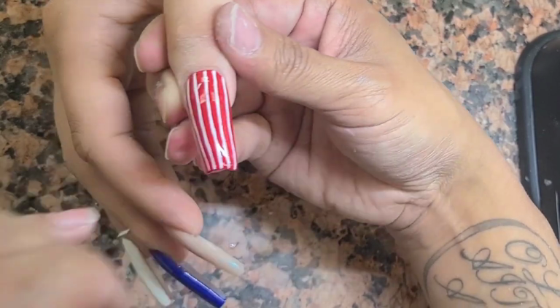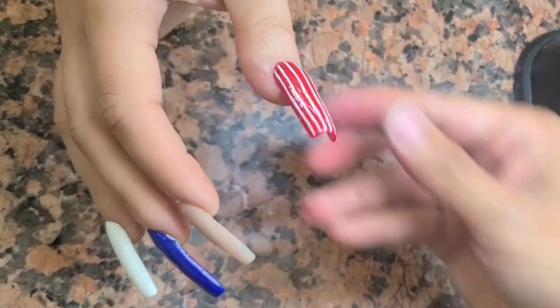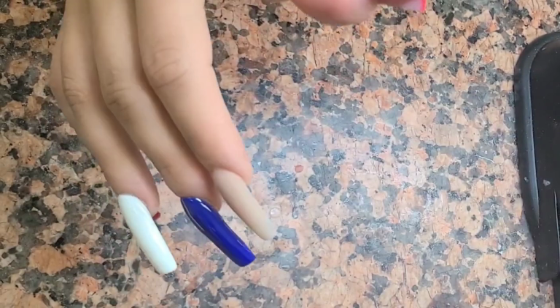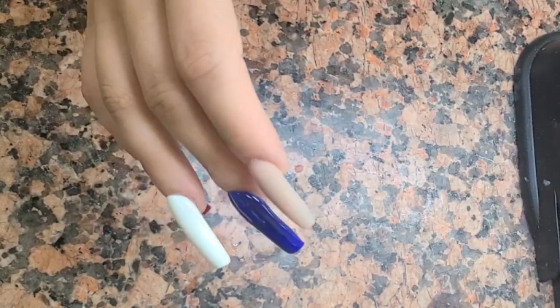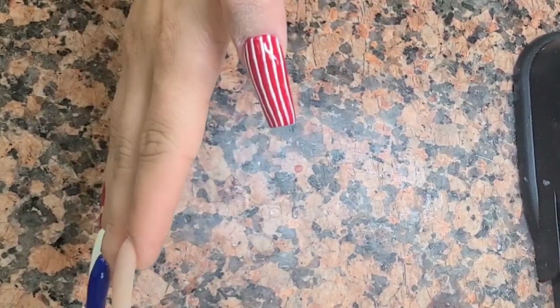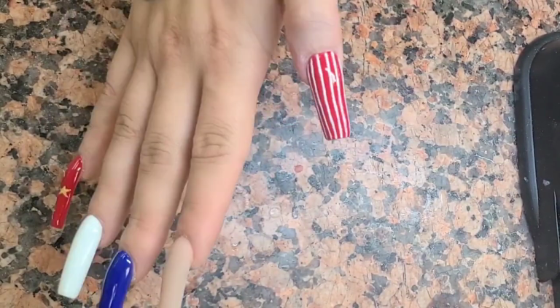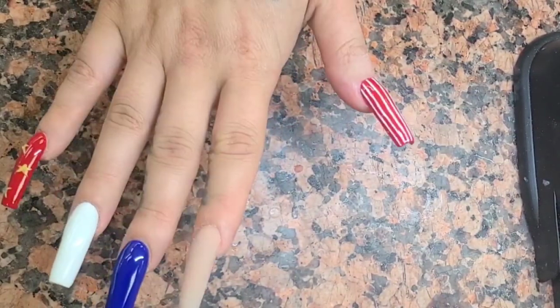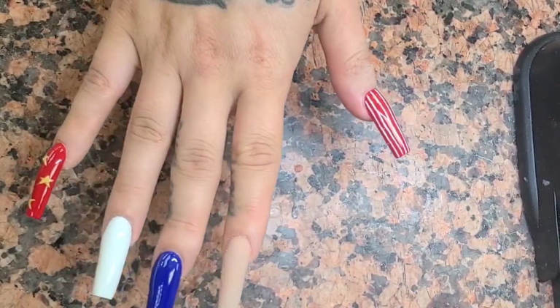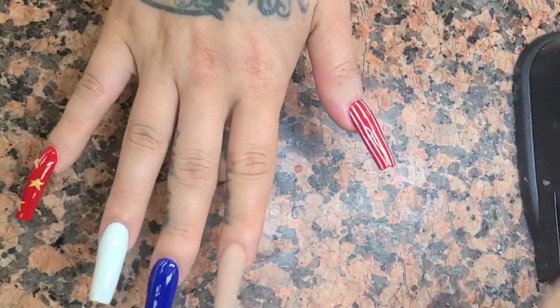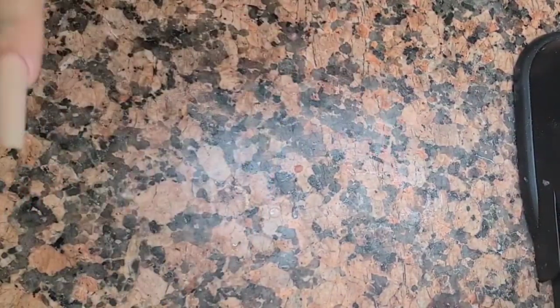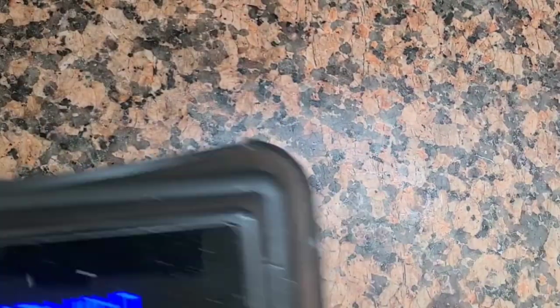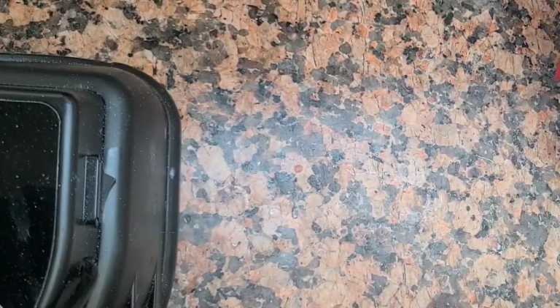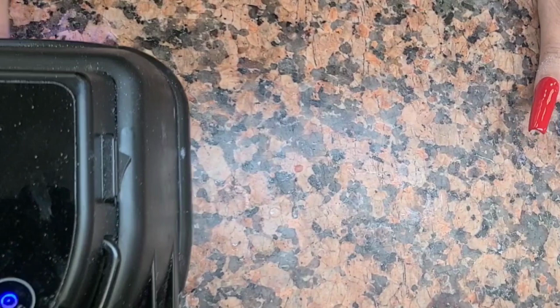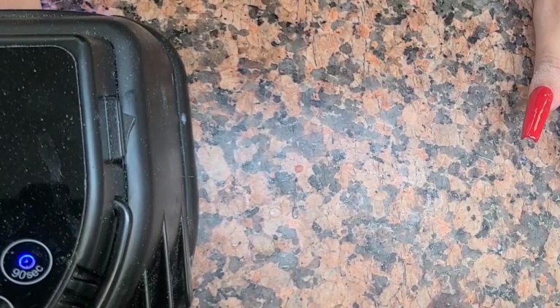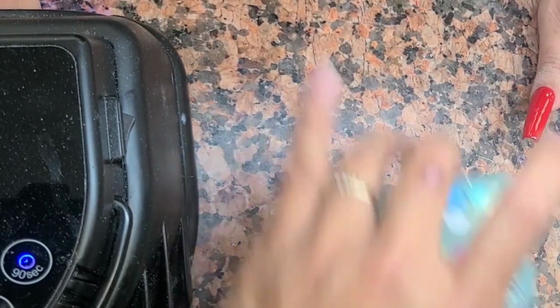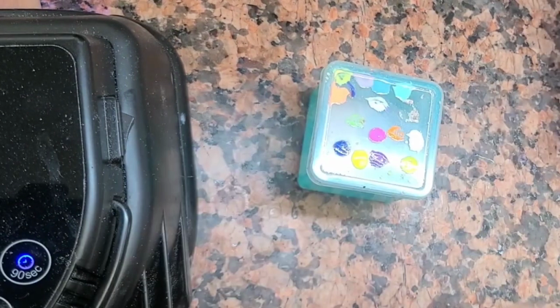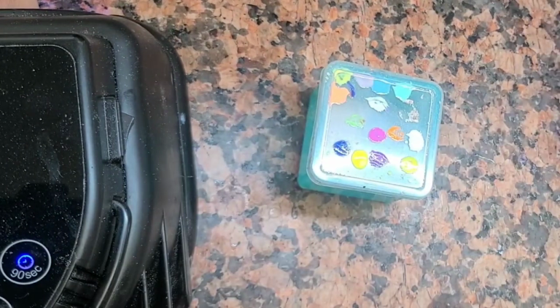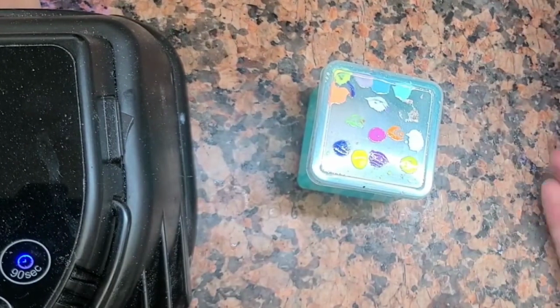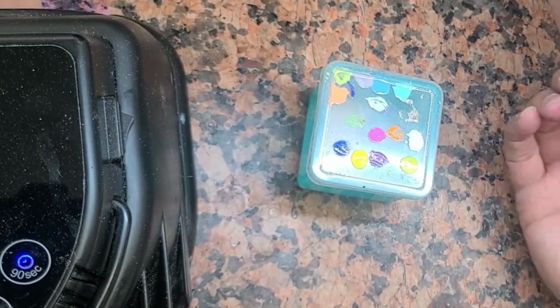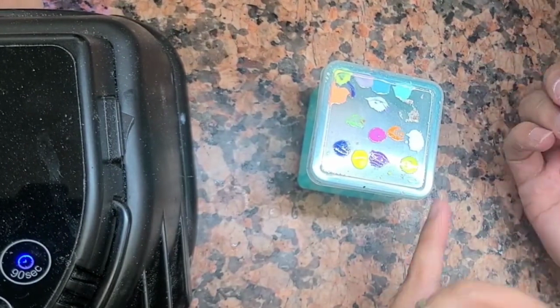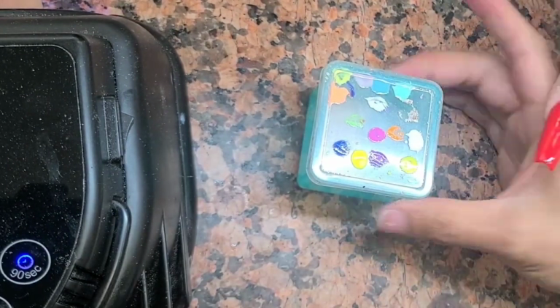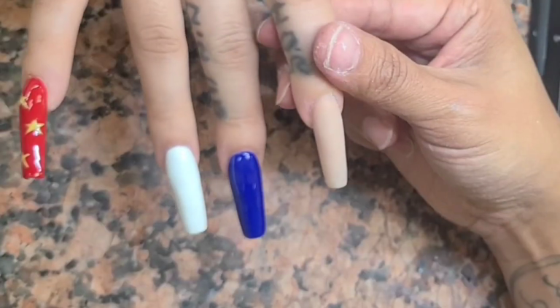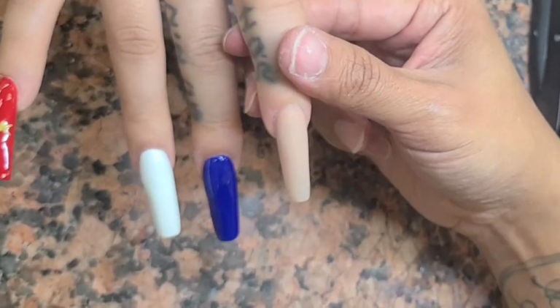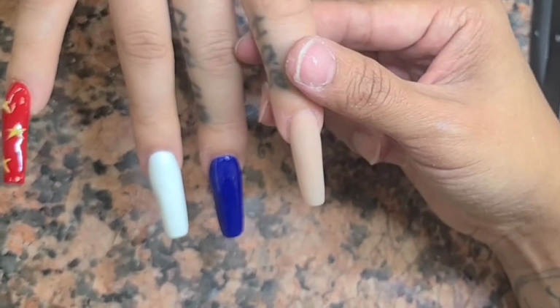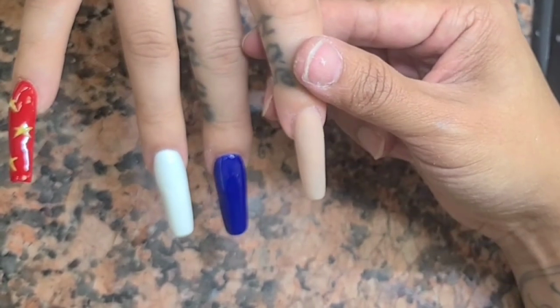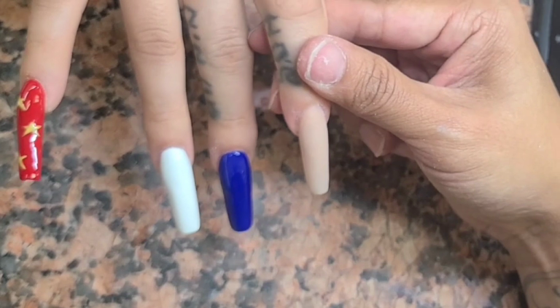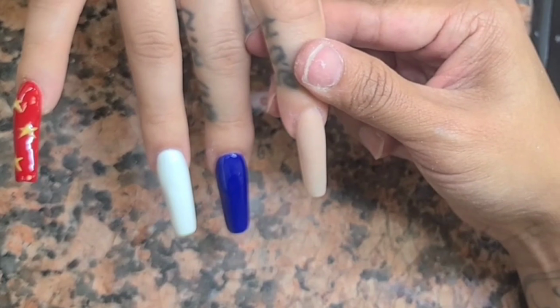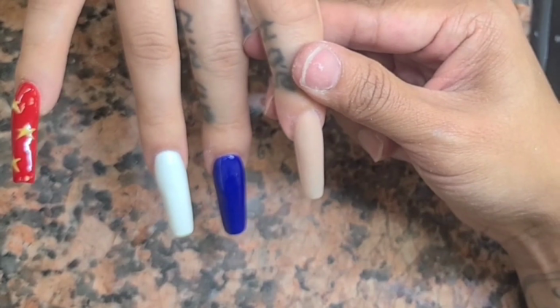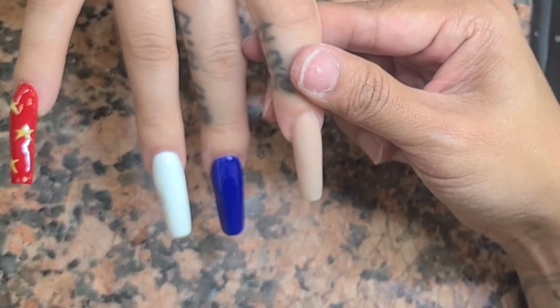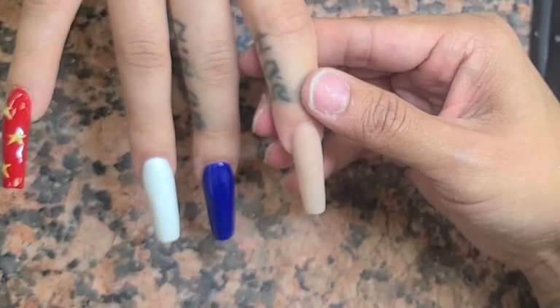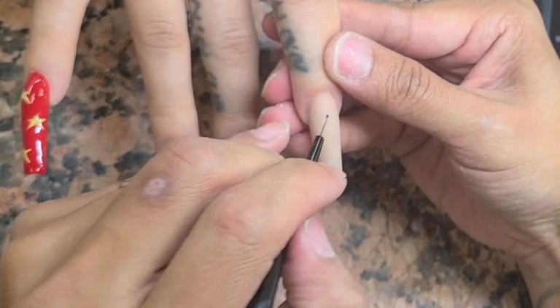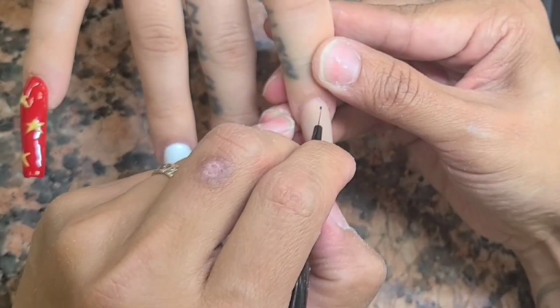That is what I'm trying to tell y'all - you've gotta start doing nail art, because the money is good in nail art. But it does take skills.